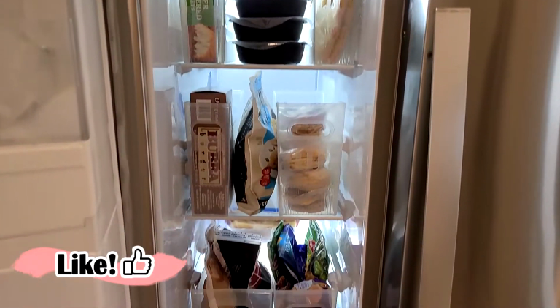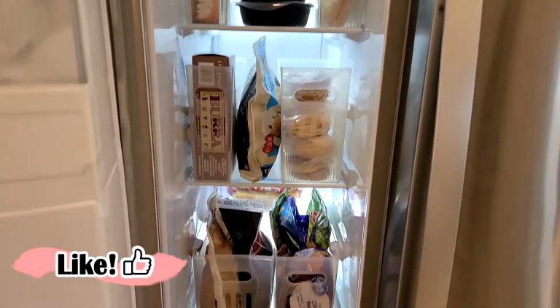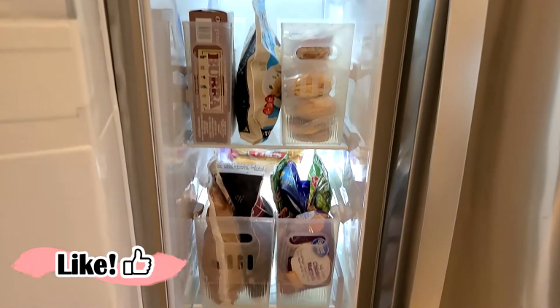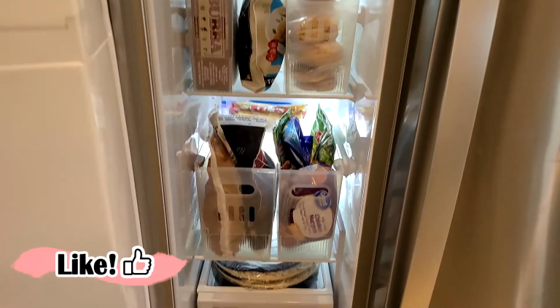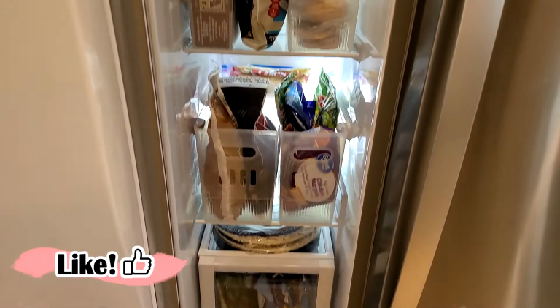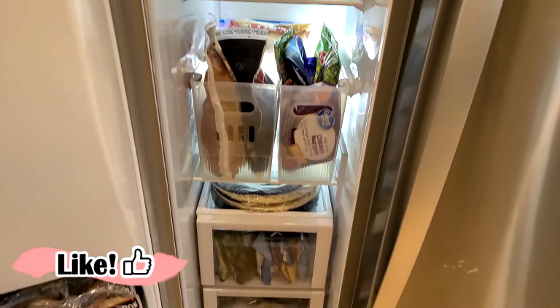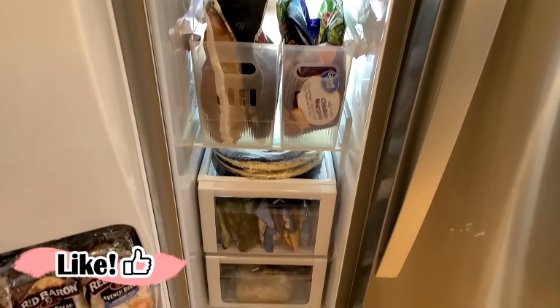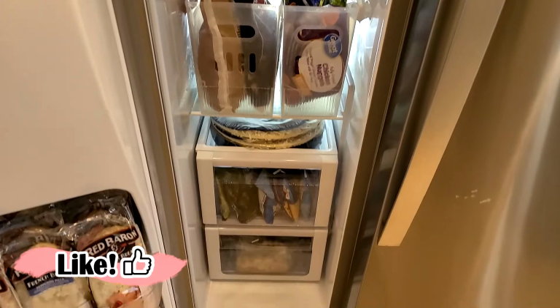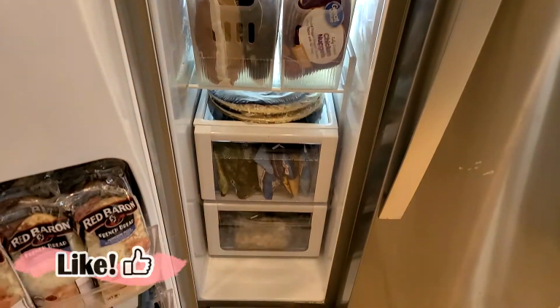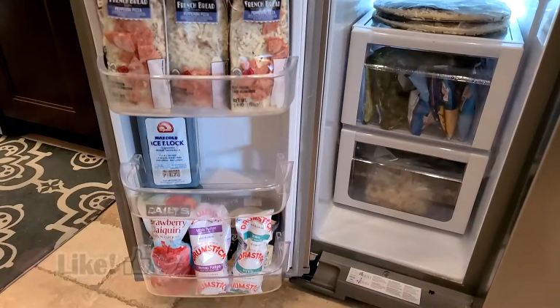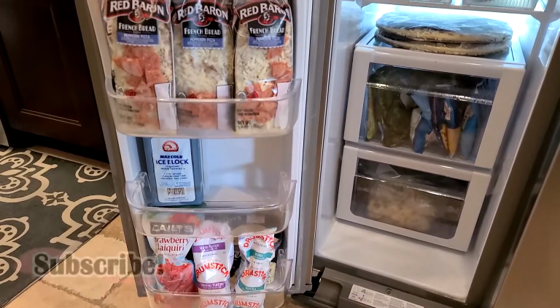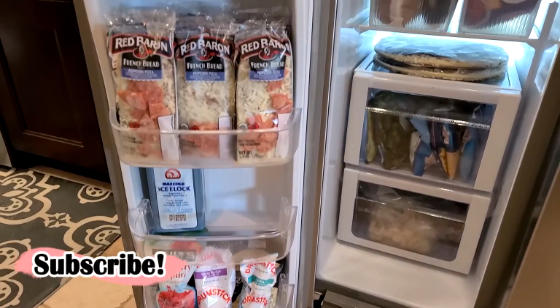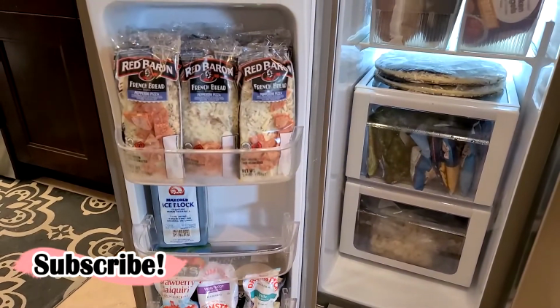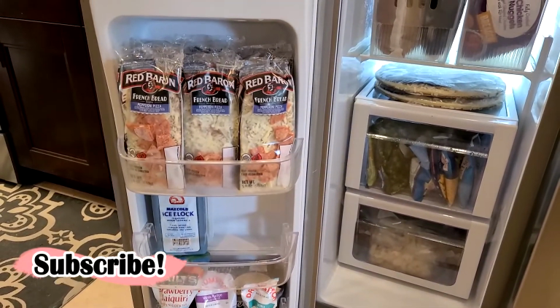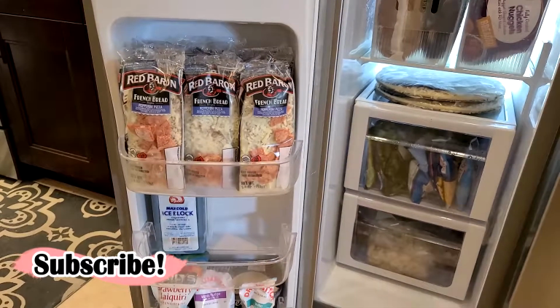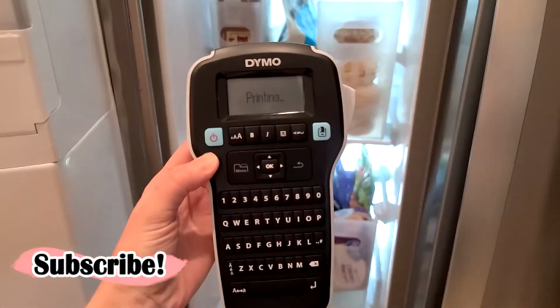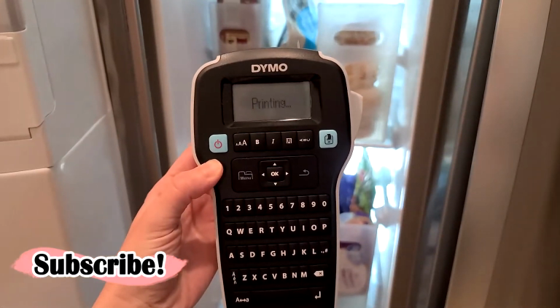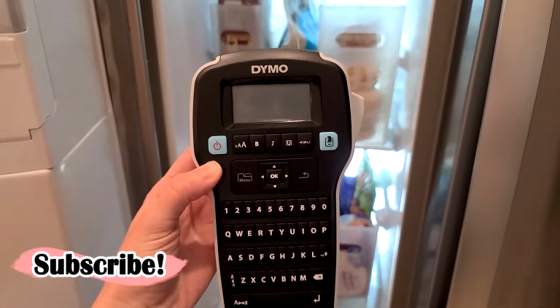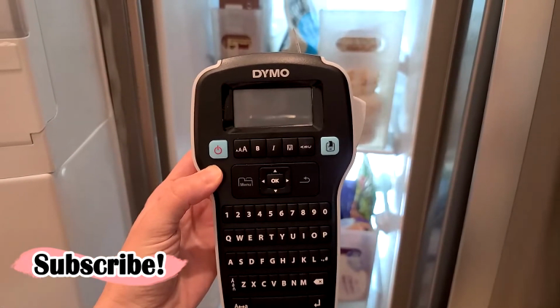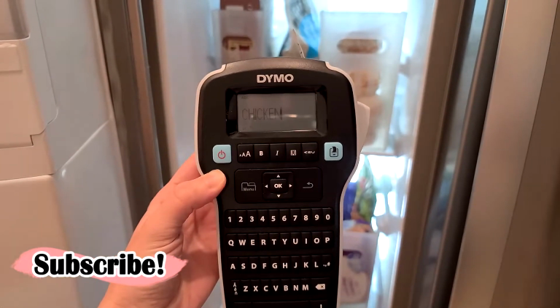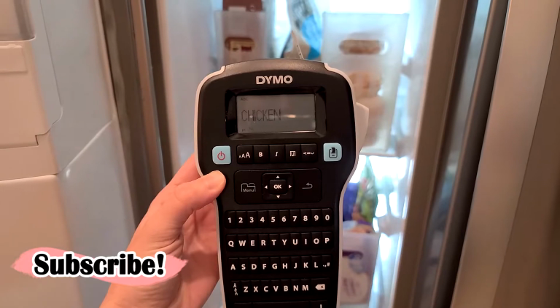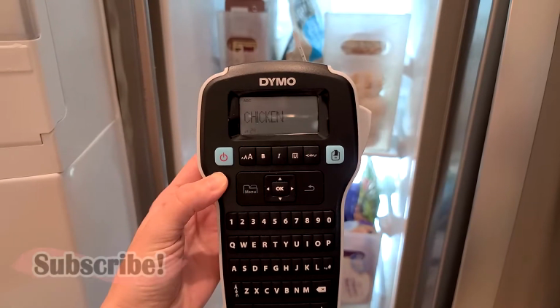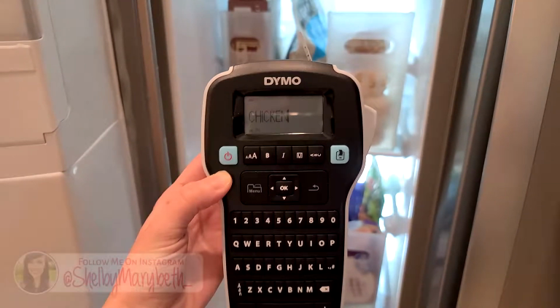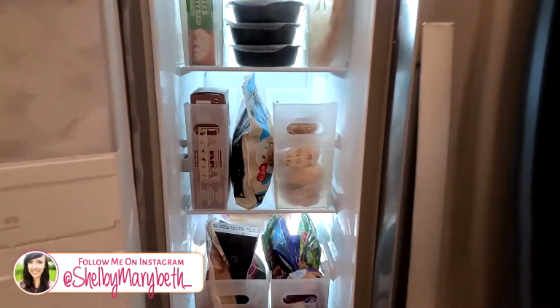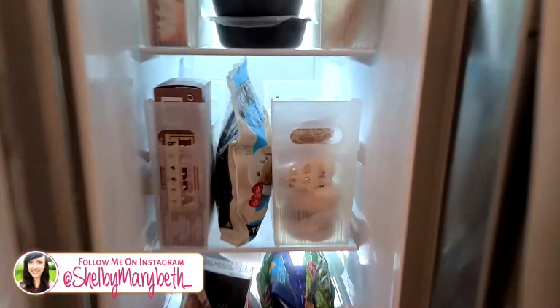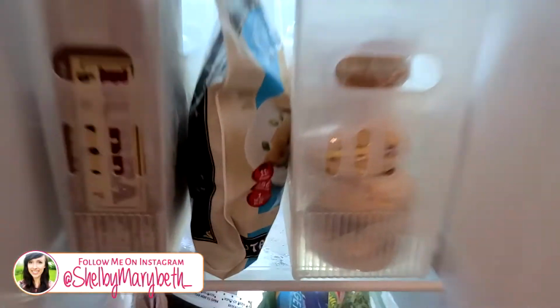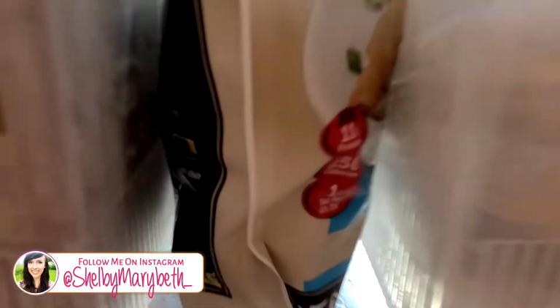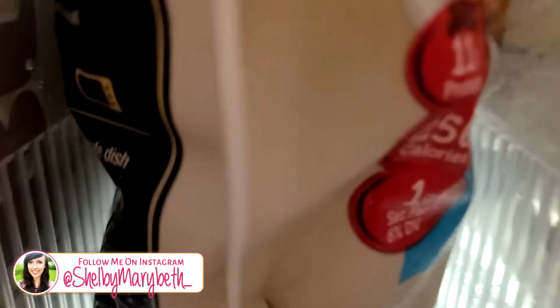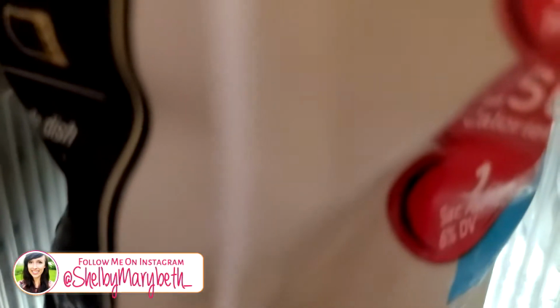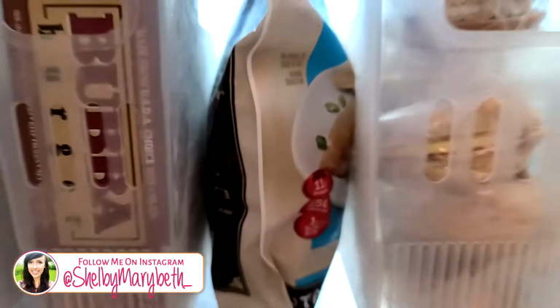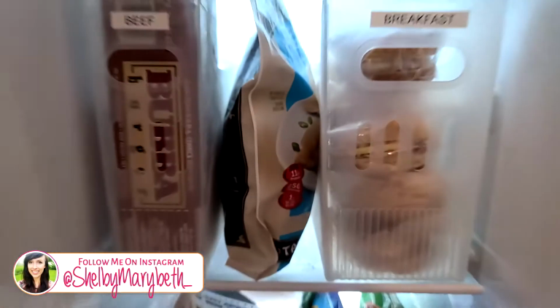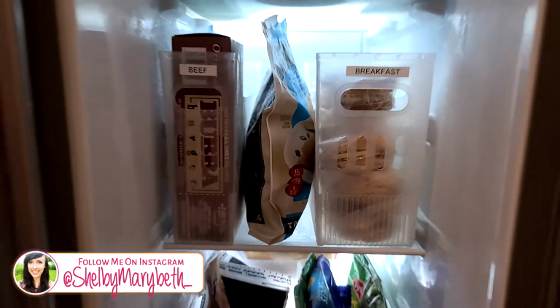I am so happy with how this turned out, but I'm going to bring it to the next level and add some labels to these bins. You guys know I love labeling things, so let's just snap those labels on.